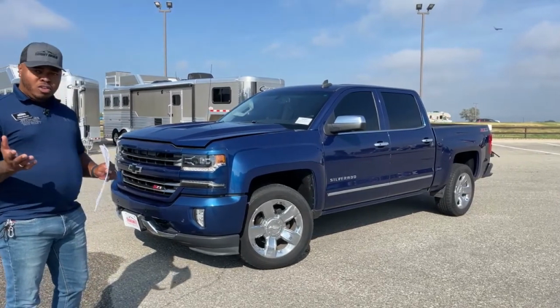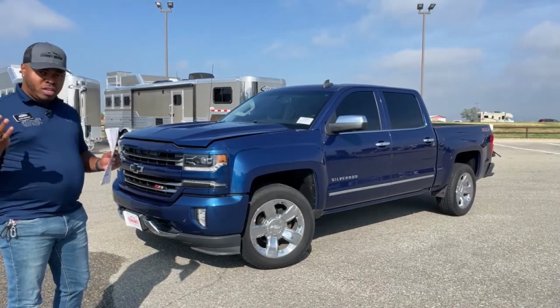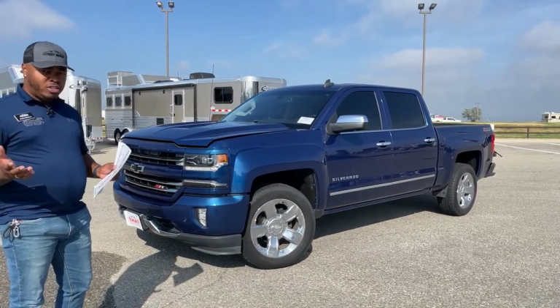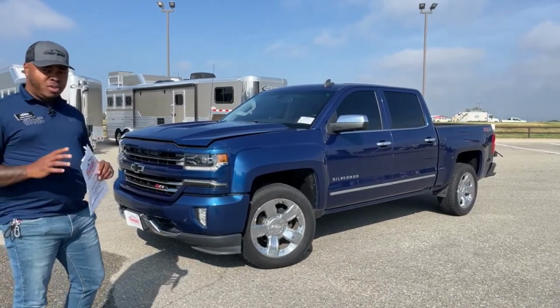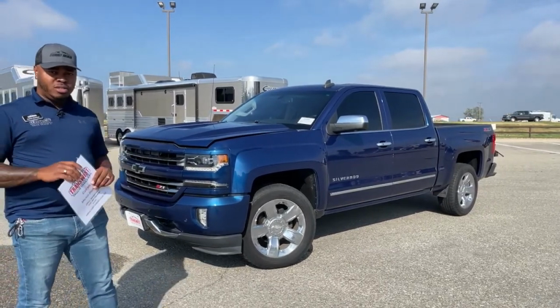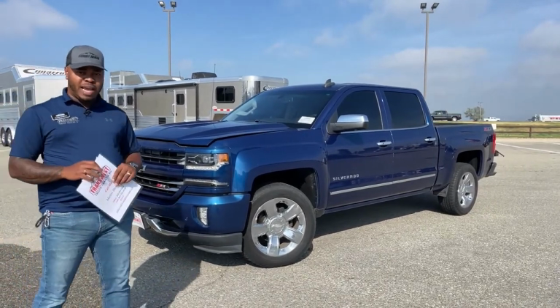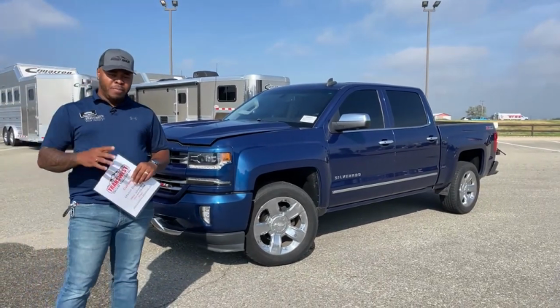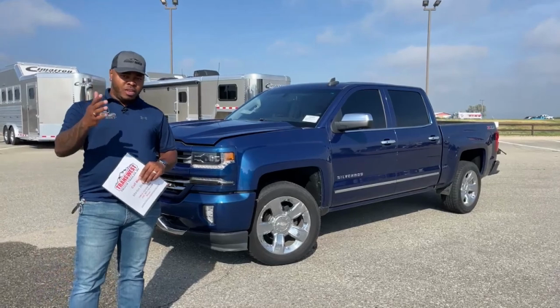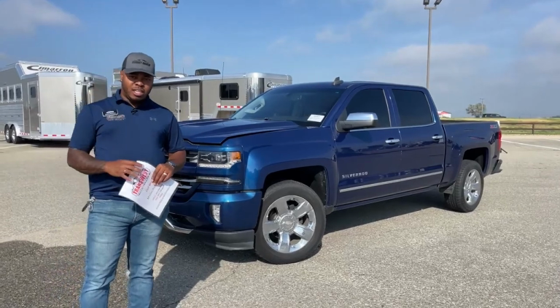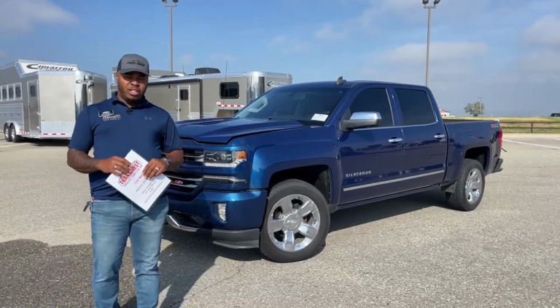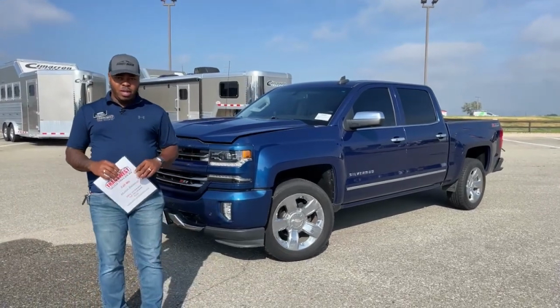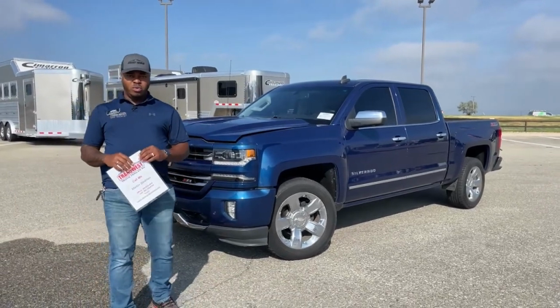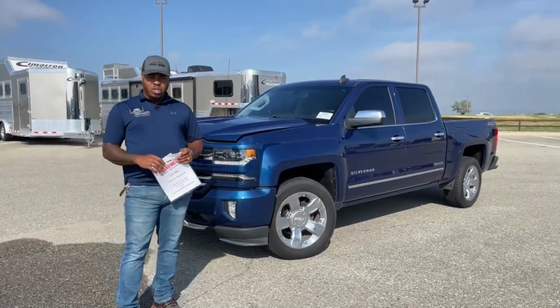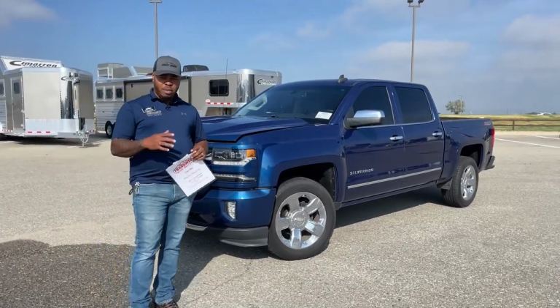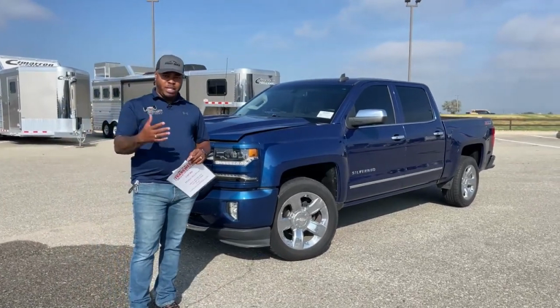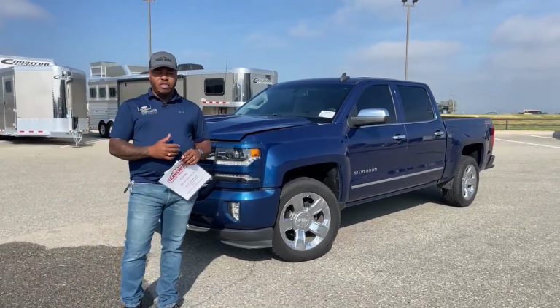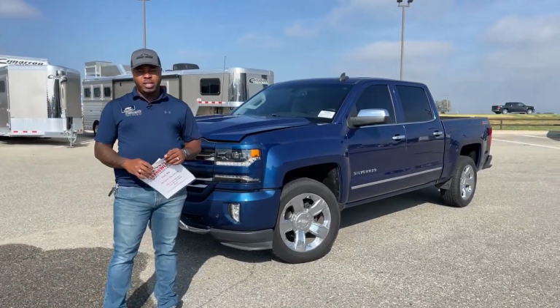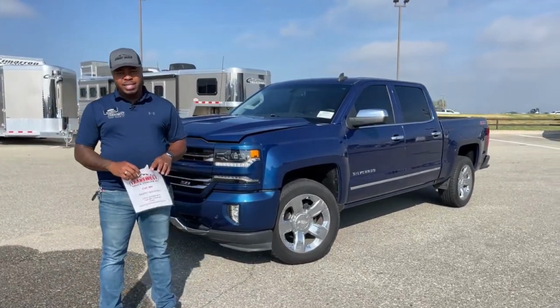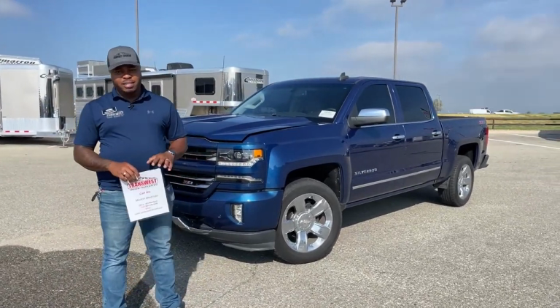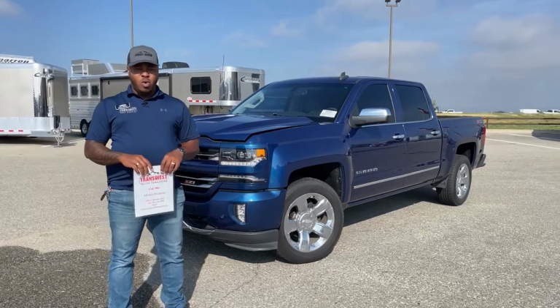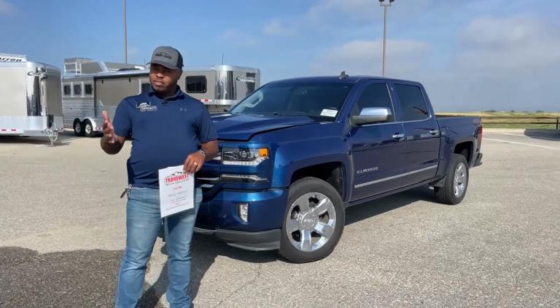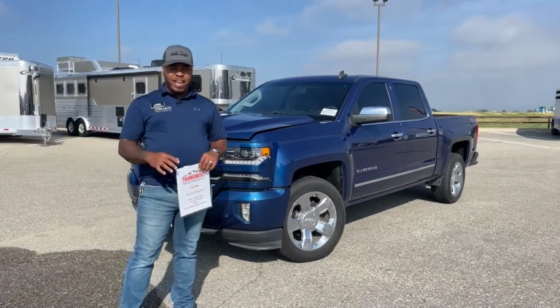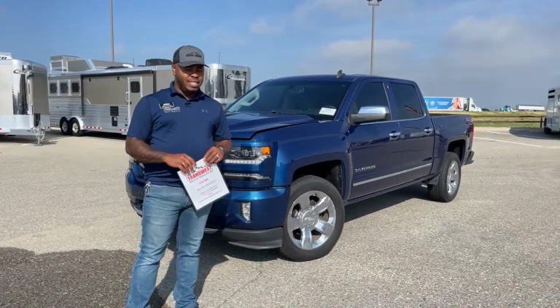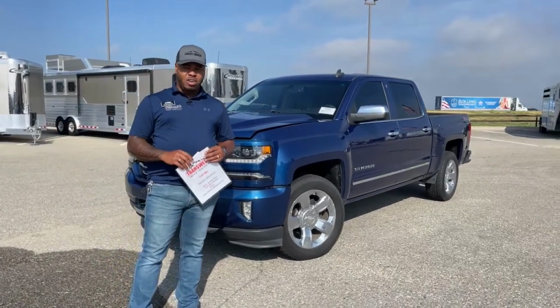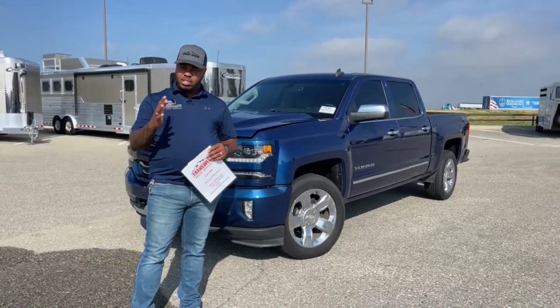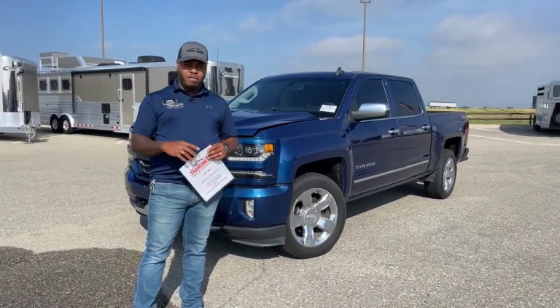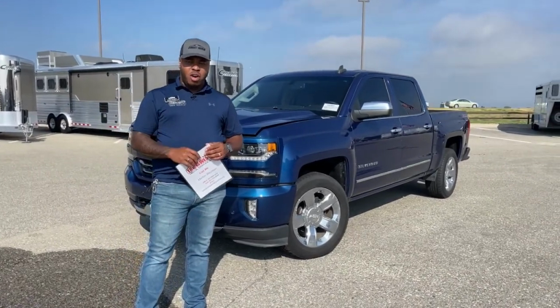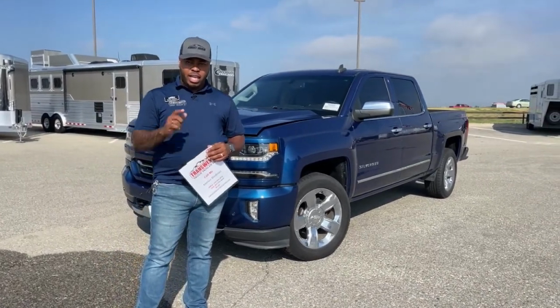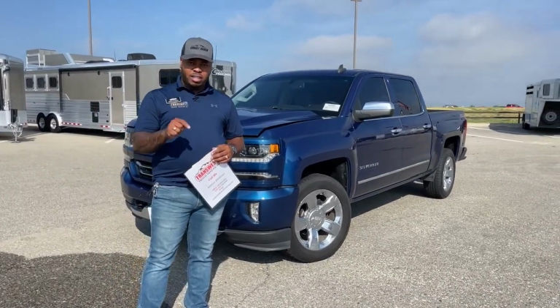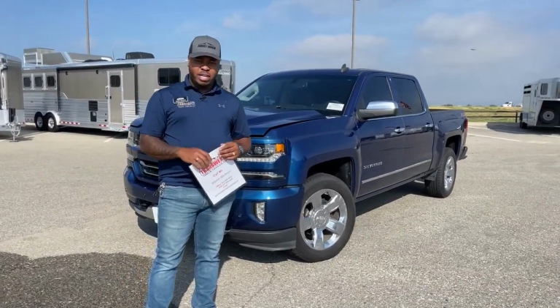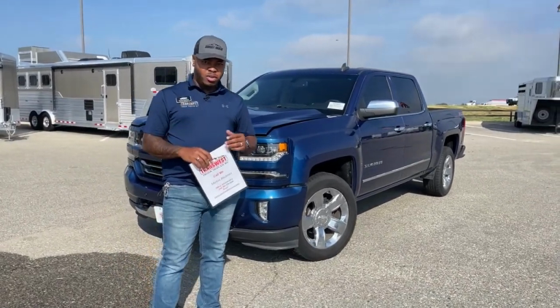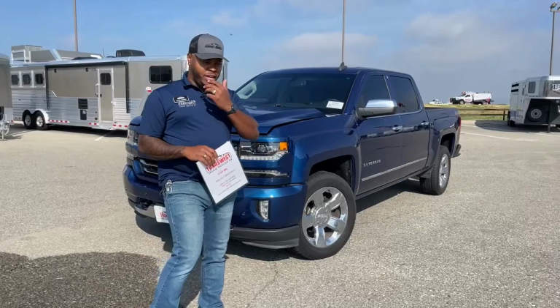For all those first time on this website, you guys could click on the link below. You will see more pictures of this unit, prices, ways of getting financing, and all that good stuff on the link directly below this video.